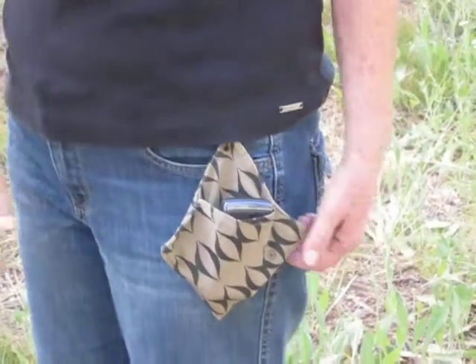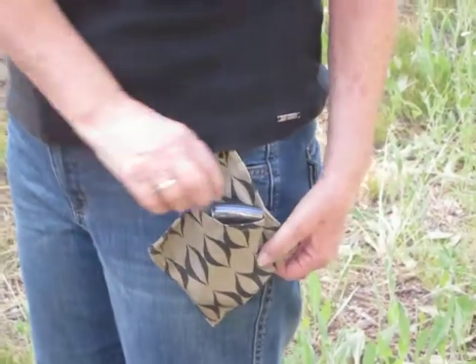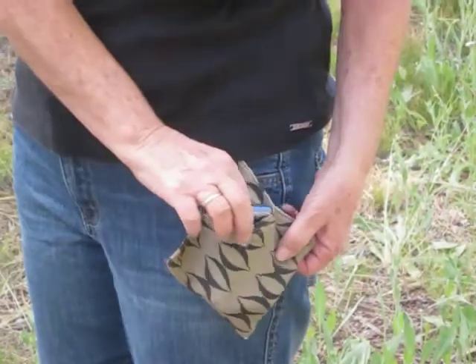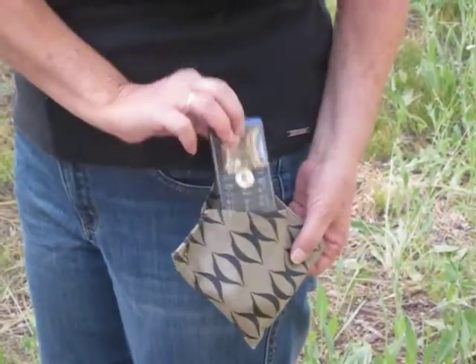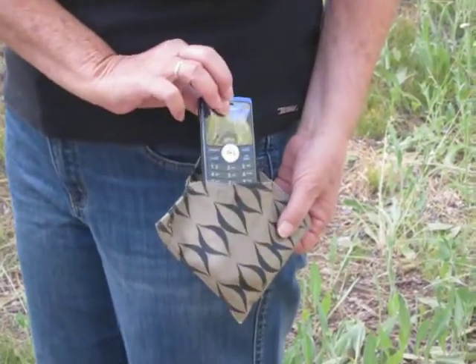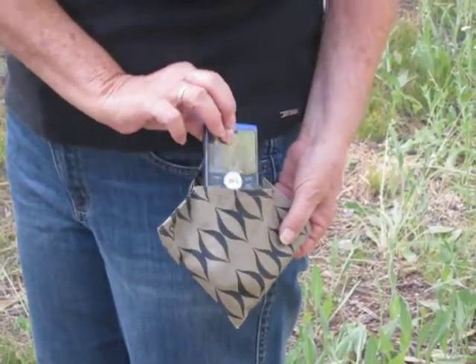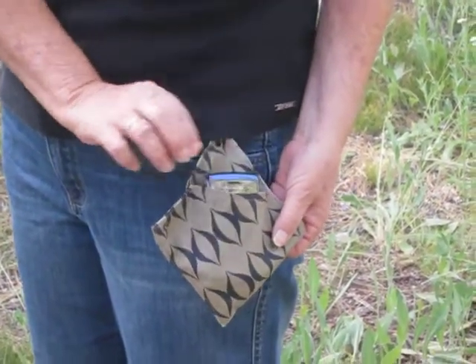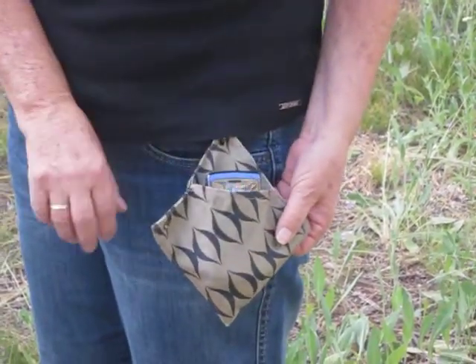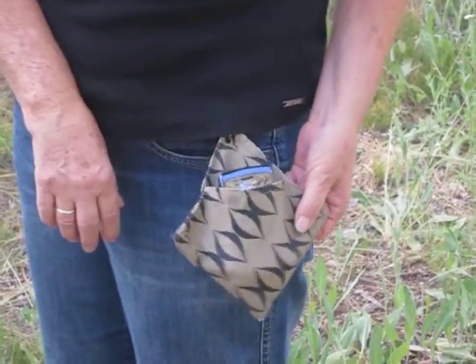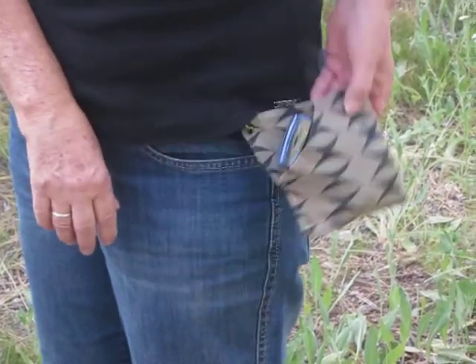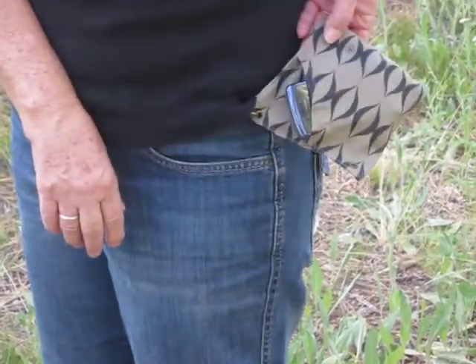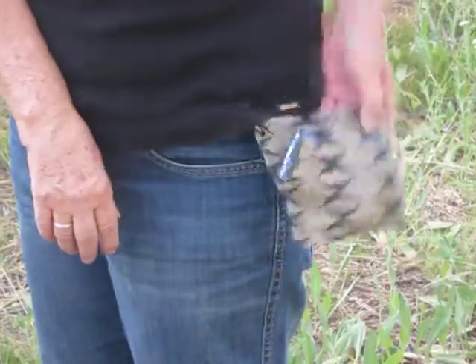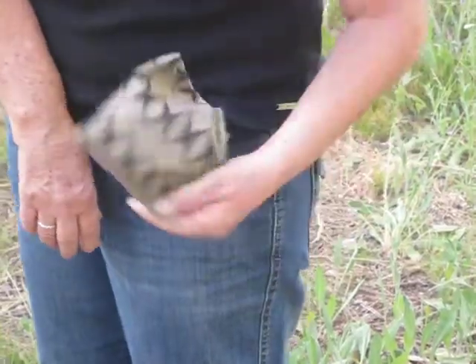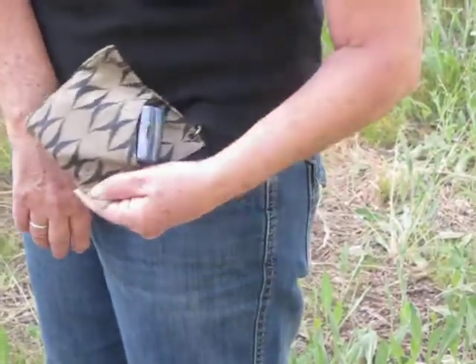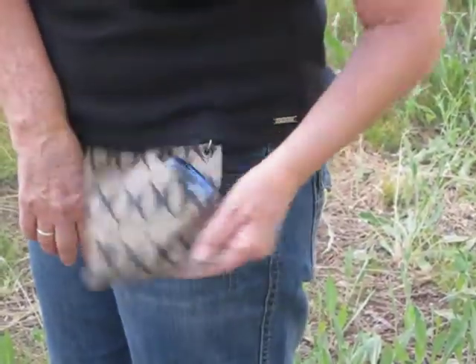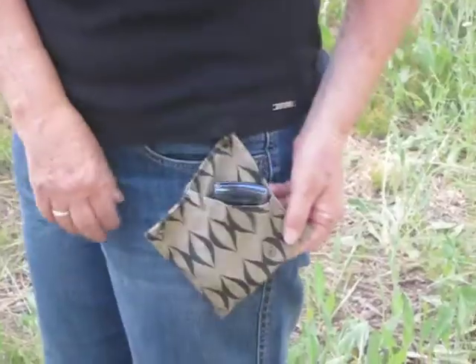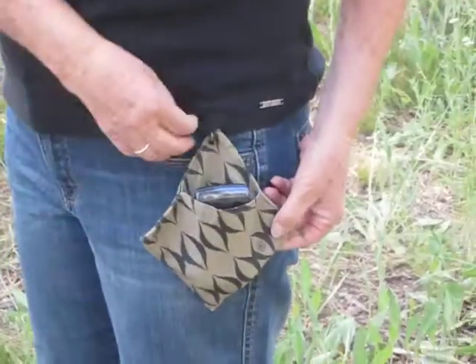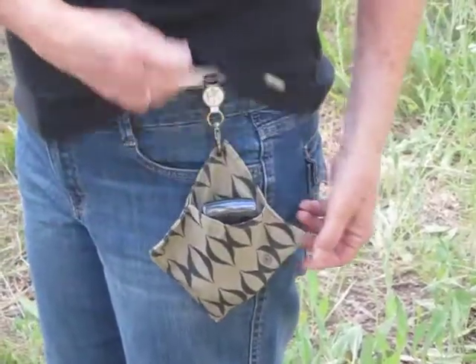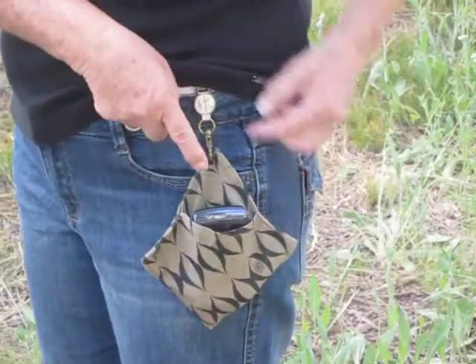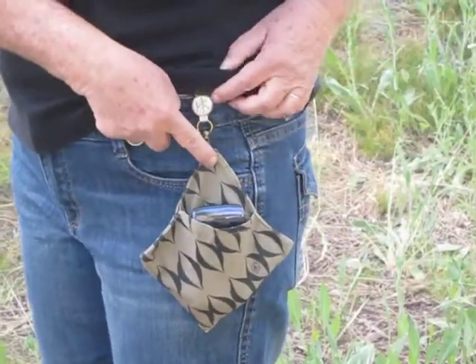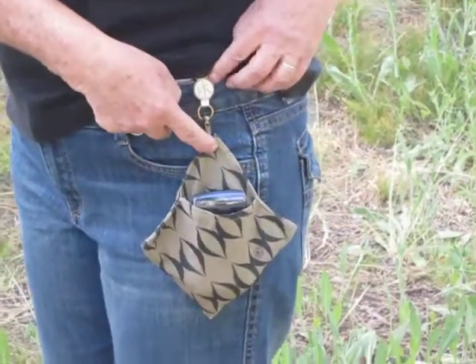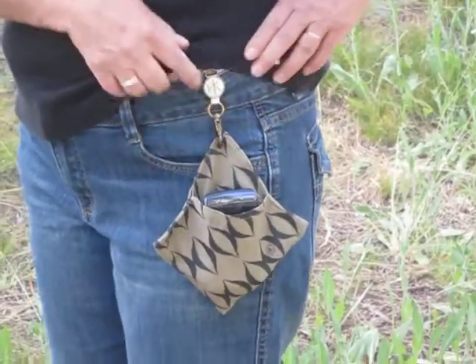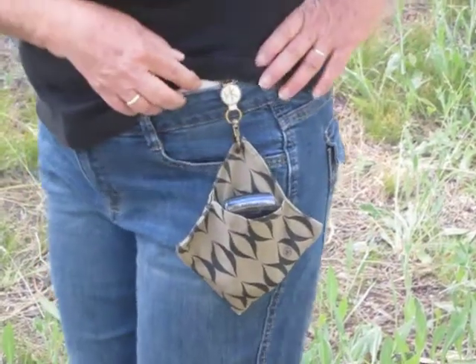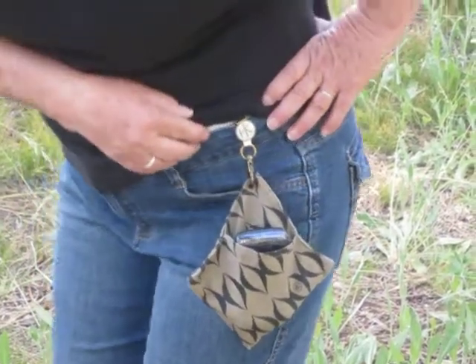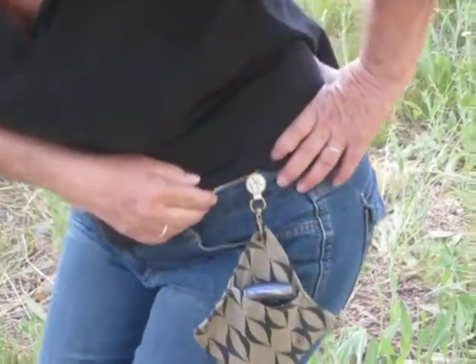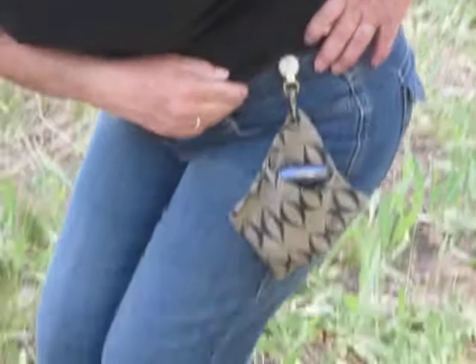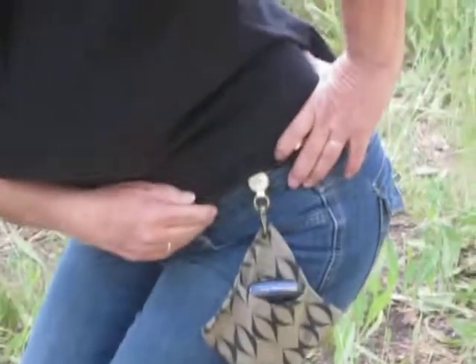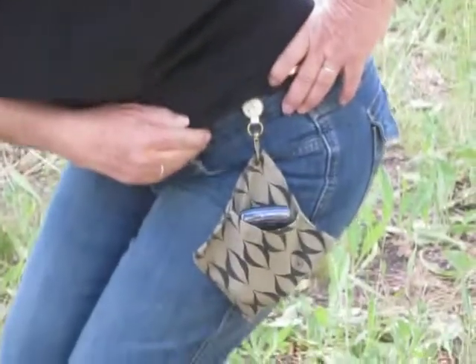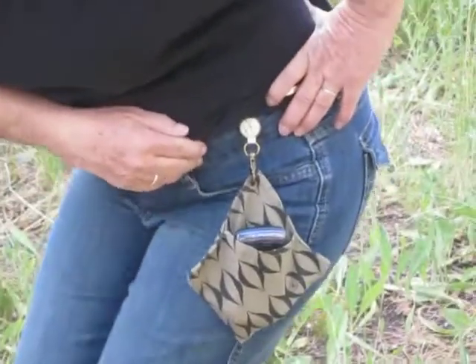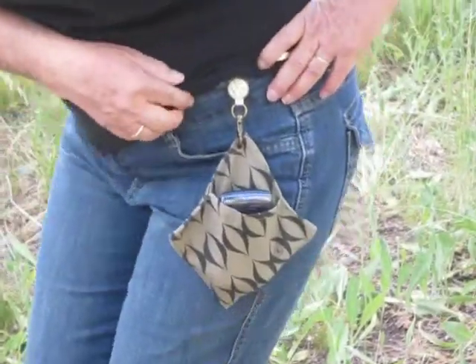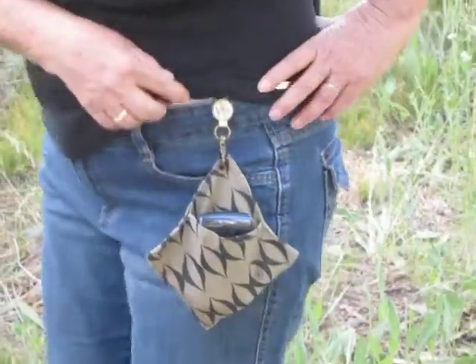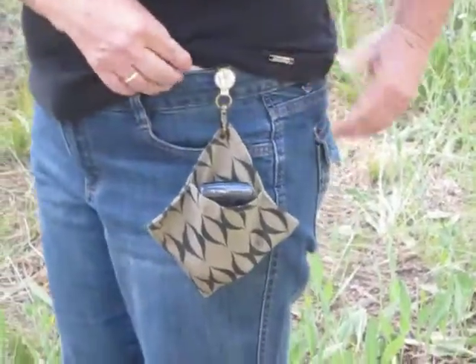This is Hip Clip. Cell phone goes in there. Pretty much has to be upside down before it'll fall out. Because Hip Clip's on a grommet, whichever way you bend, it's always going to be at a 90 degree angle.